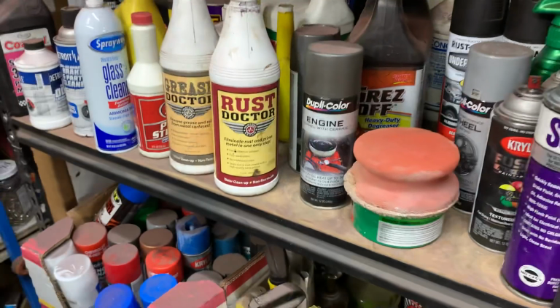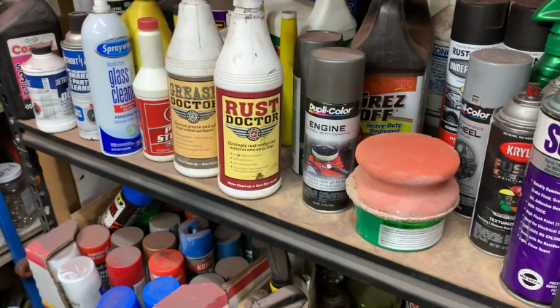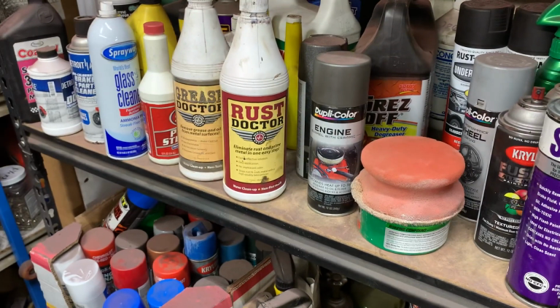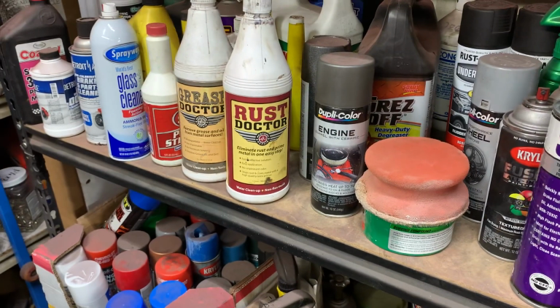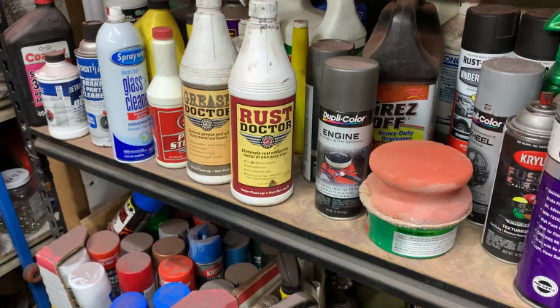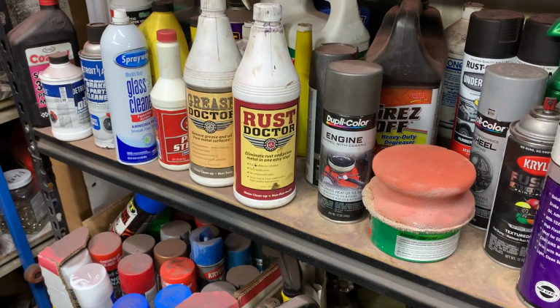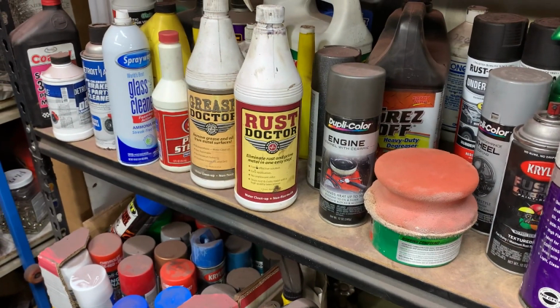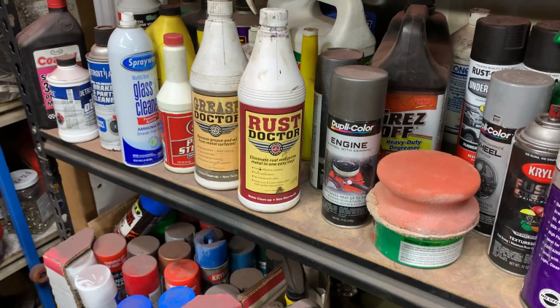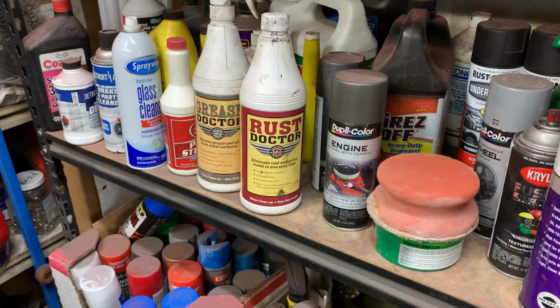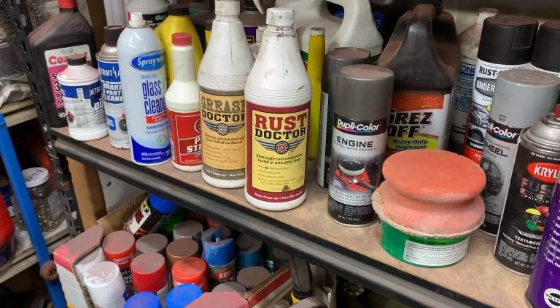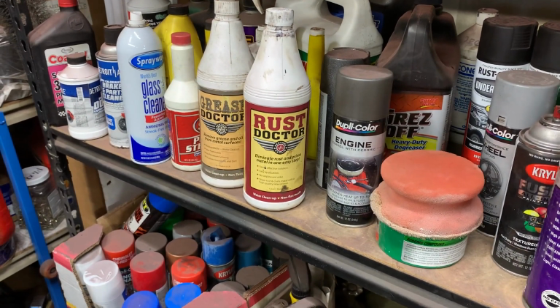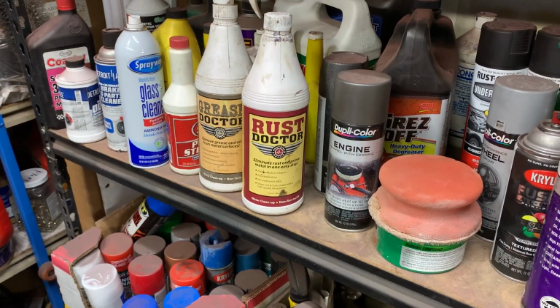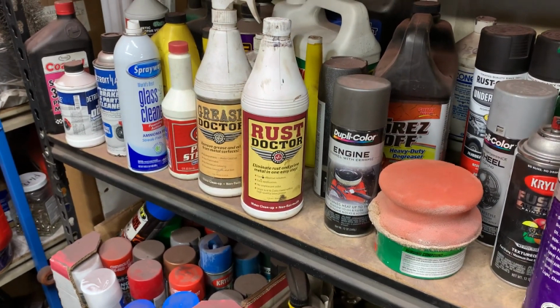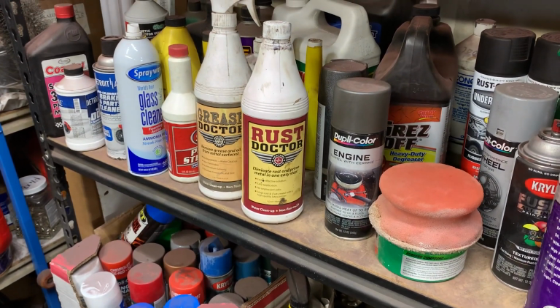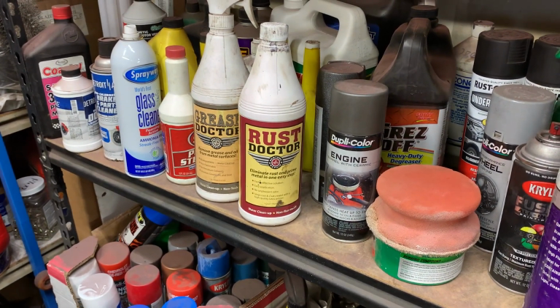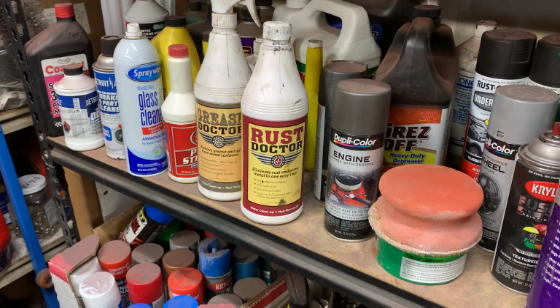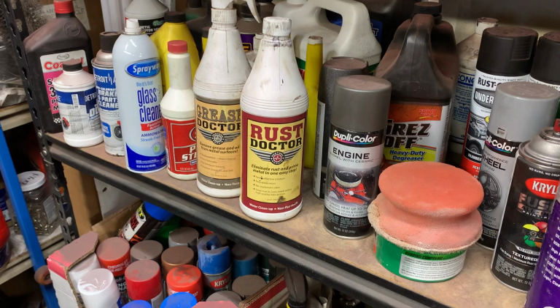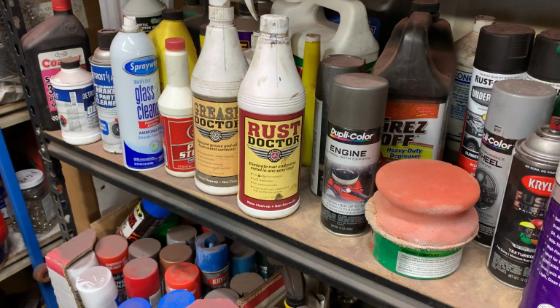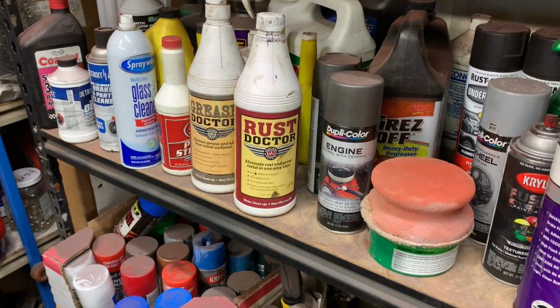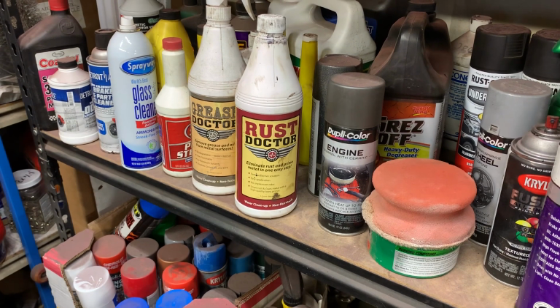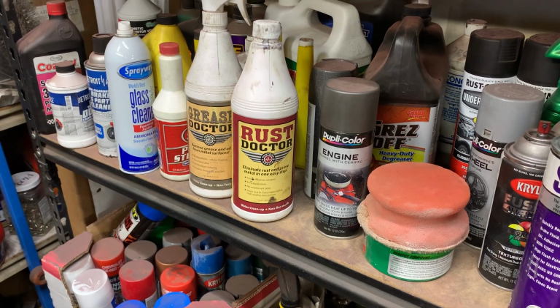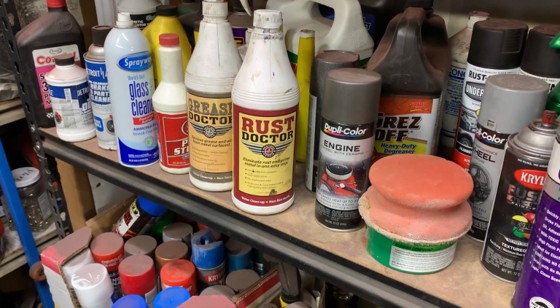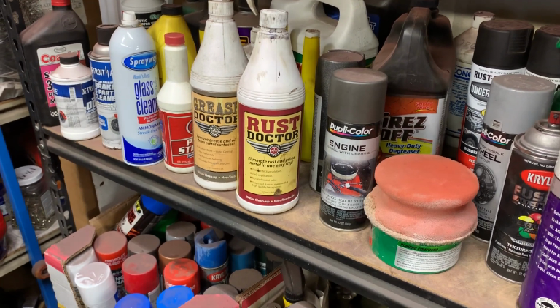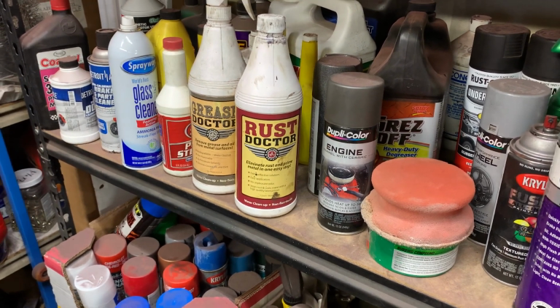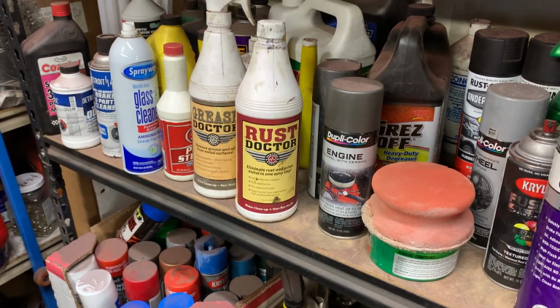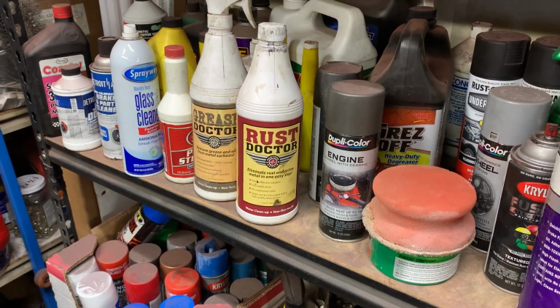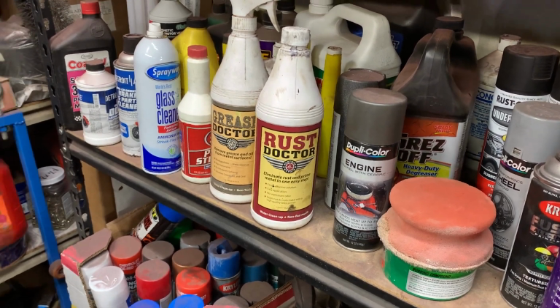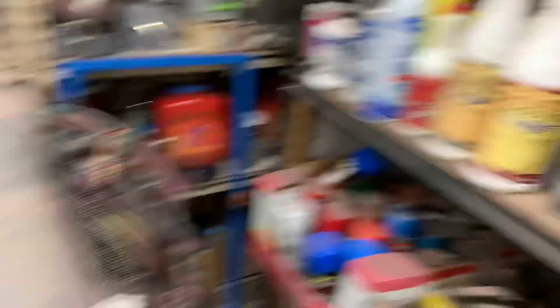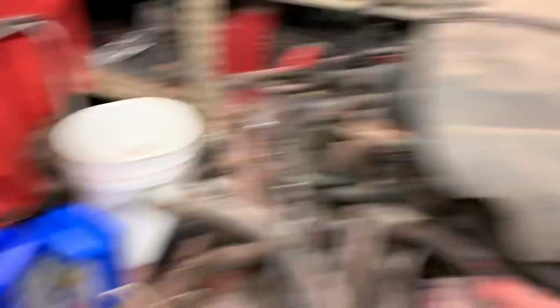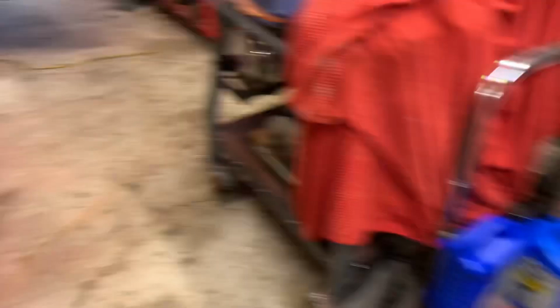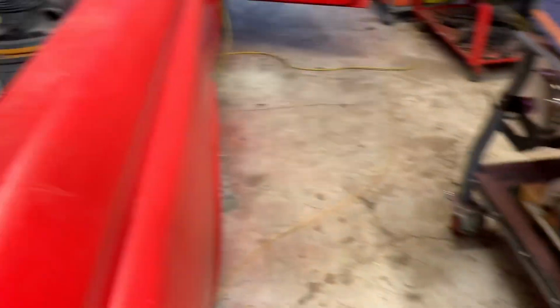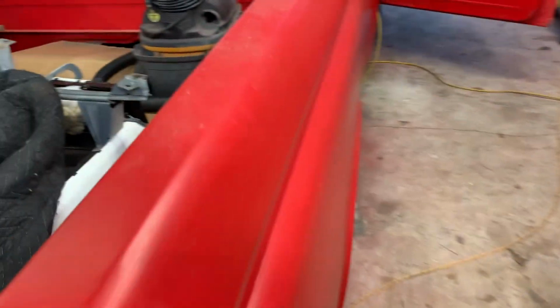I think it was somewhere around $60 for the two with the cleaner. I think the cleaner is like $10, but the rust stuff is really nice. It really converts nicely.